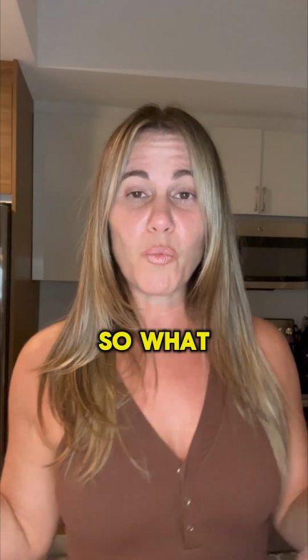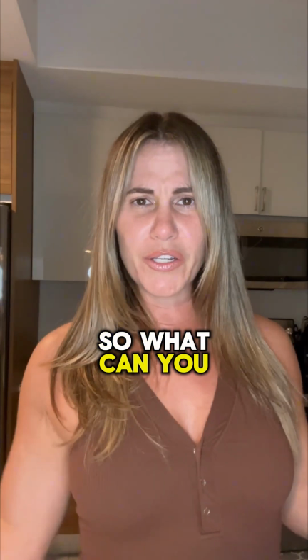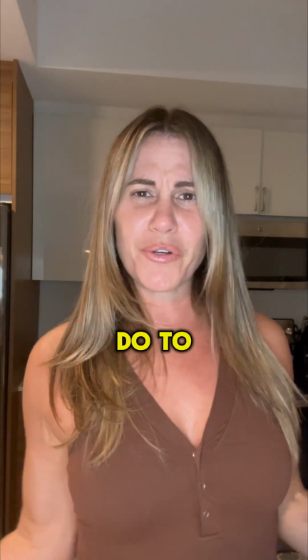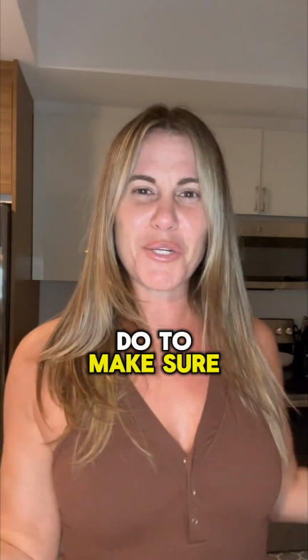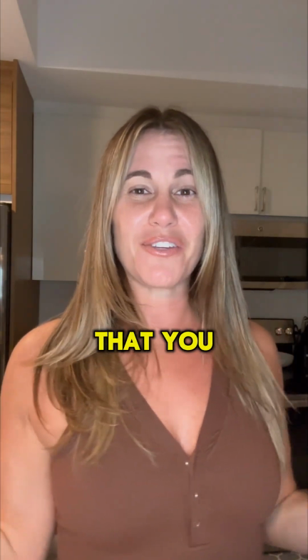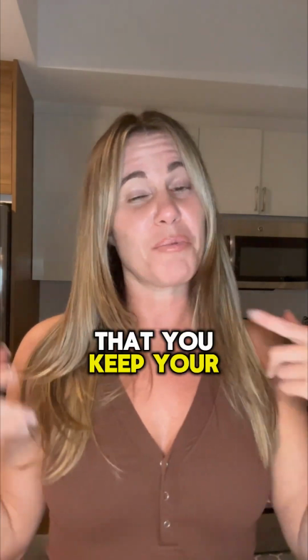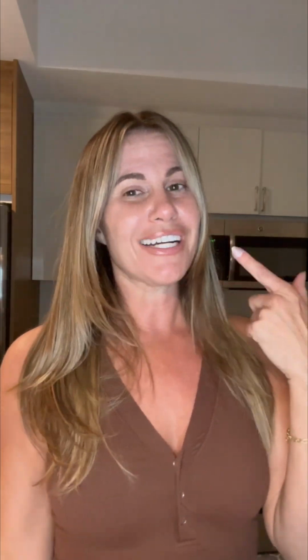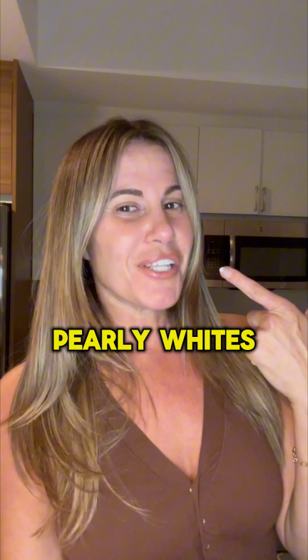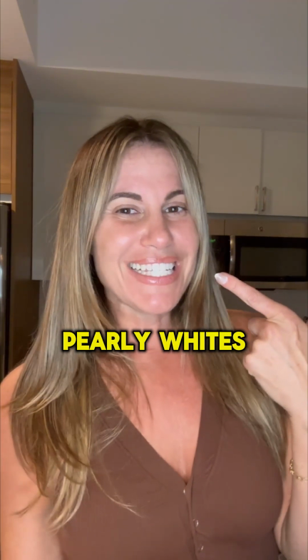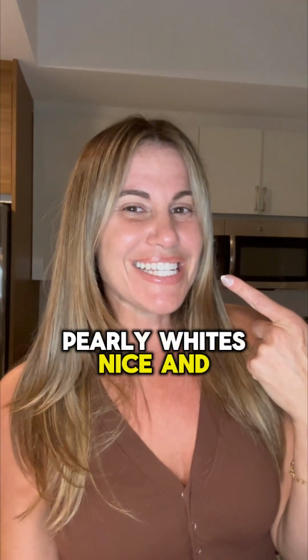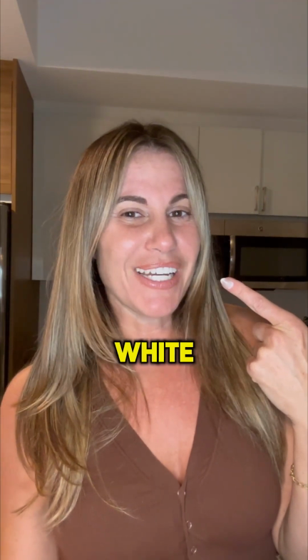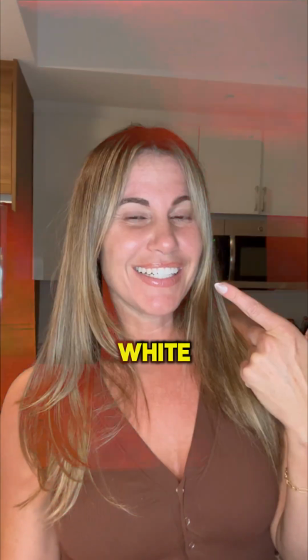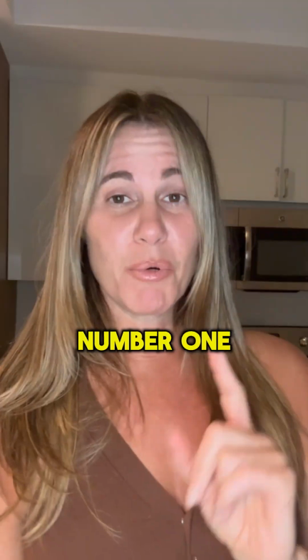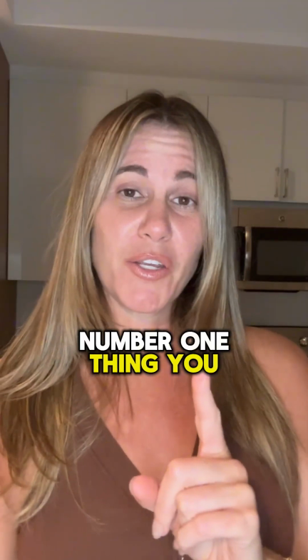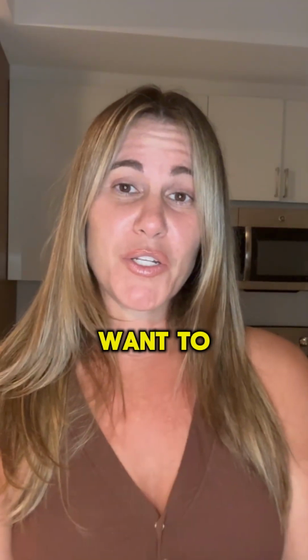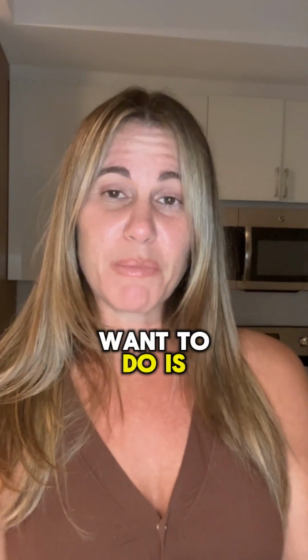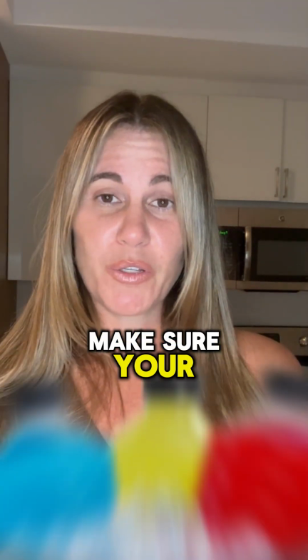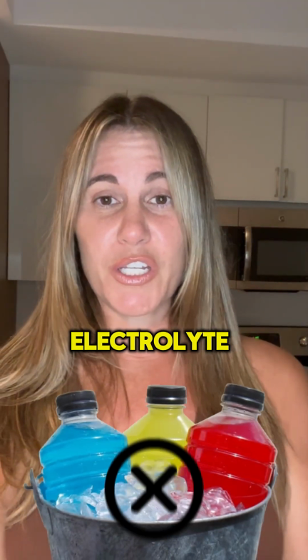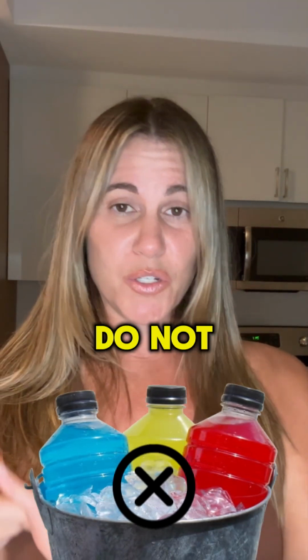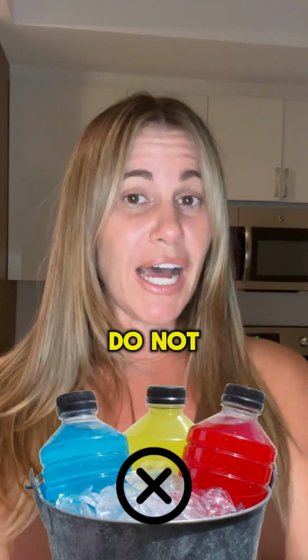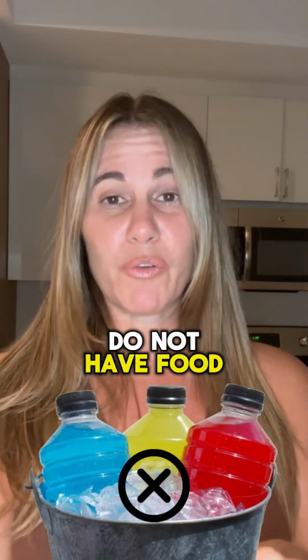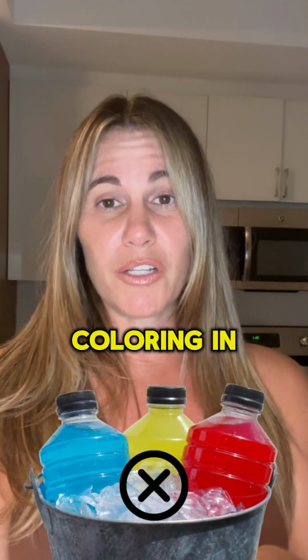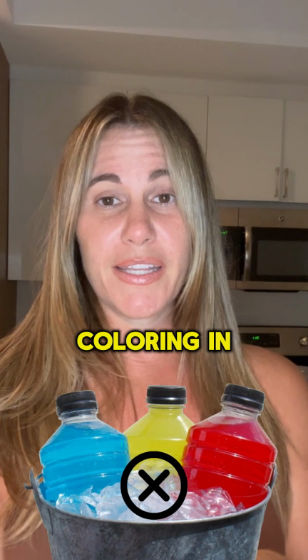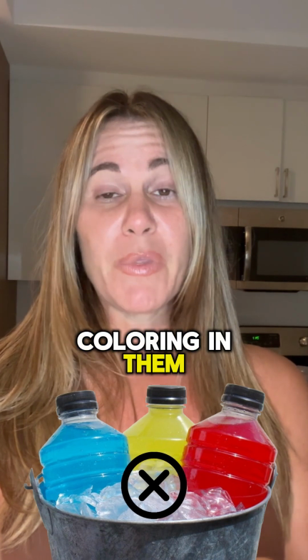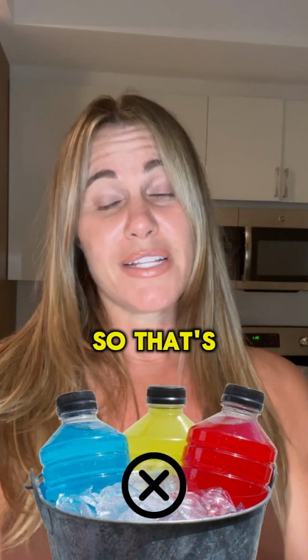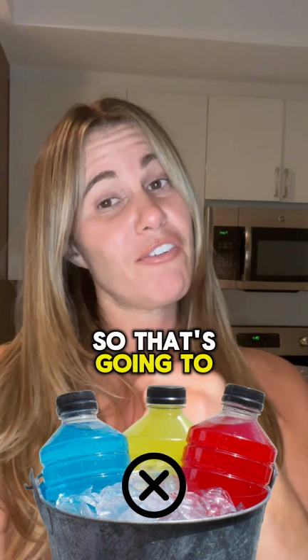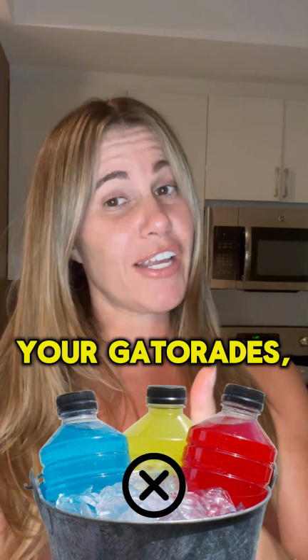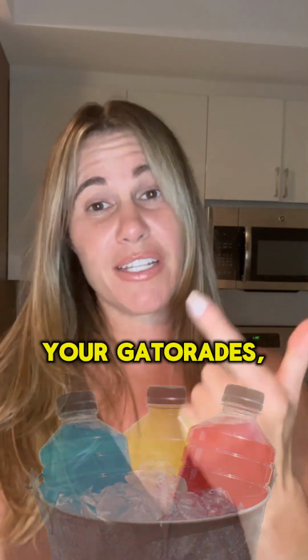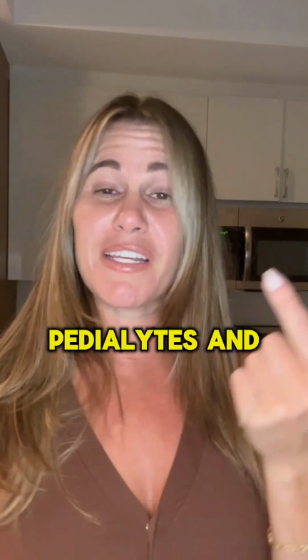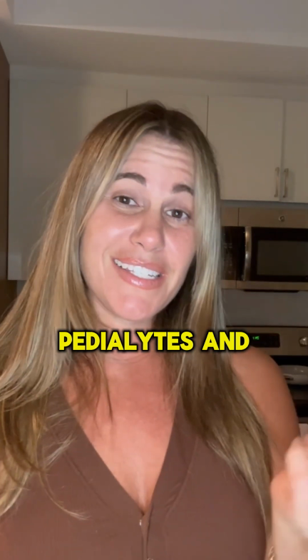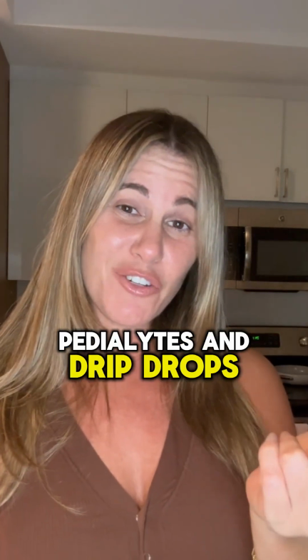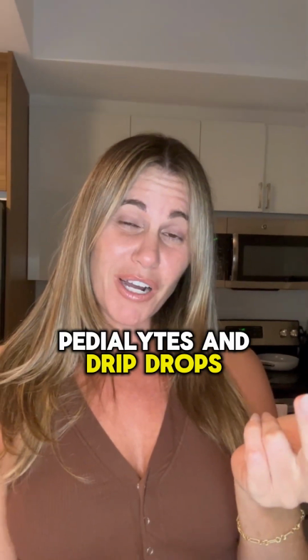So what can you do to make sure that you keep your pearly whites nice and white? Number one, make sure your electrolyte drinks do not have food coloring in them. That's going to get rid of your Gatorades, Pedialytes, and DripDrops.